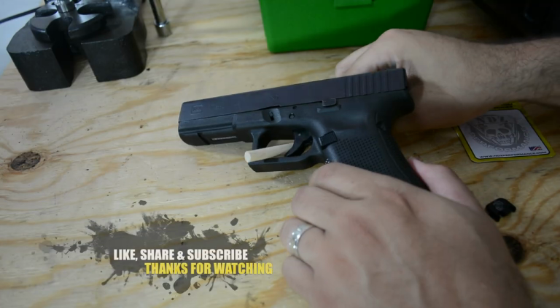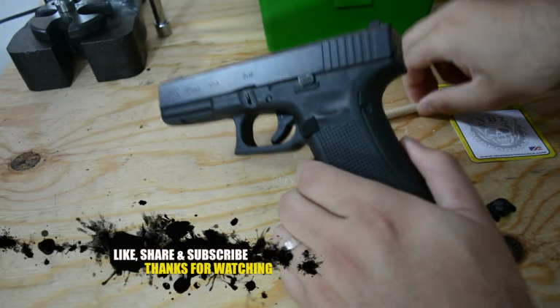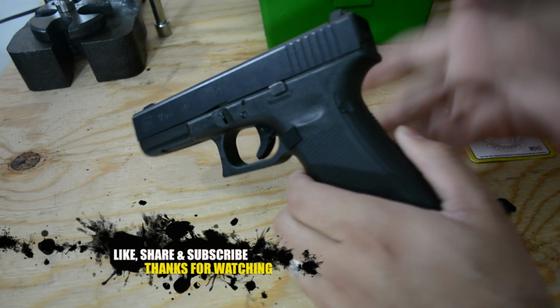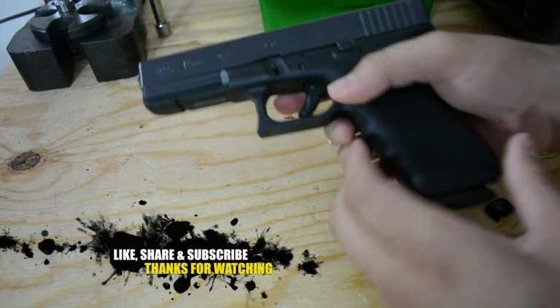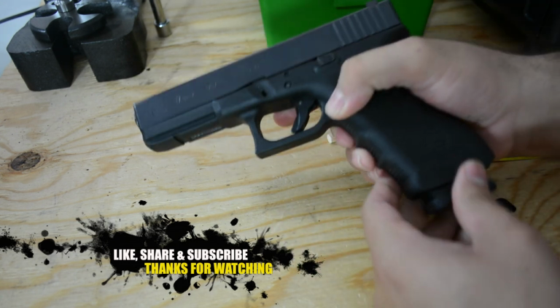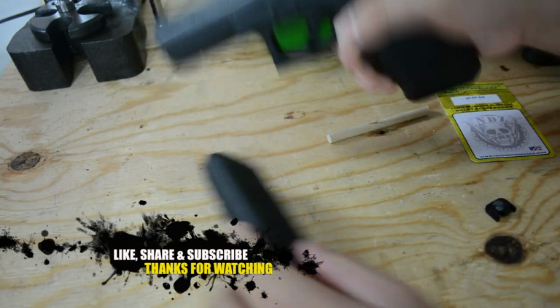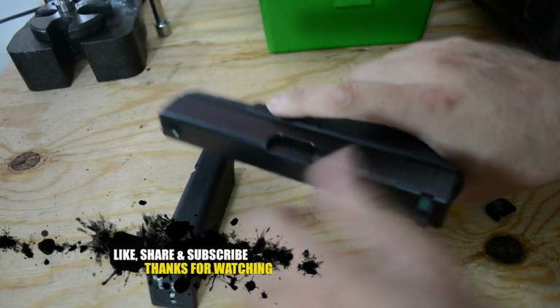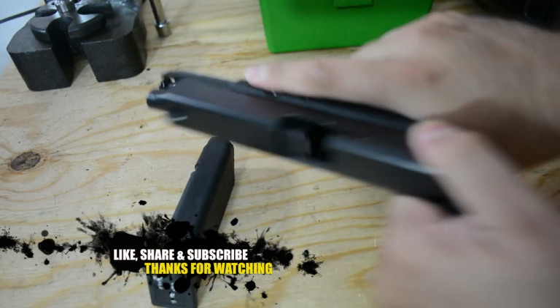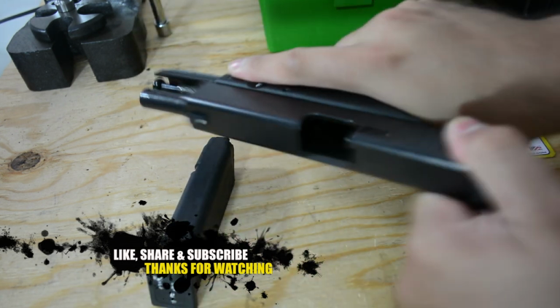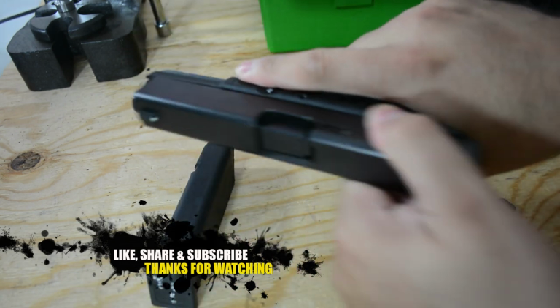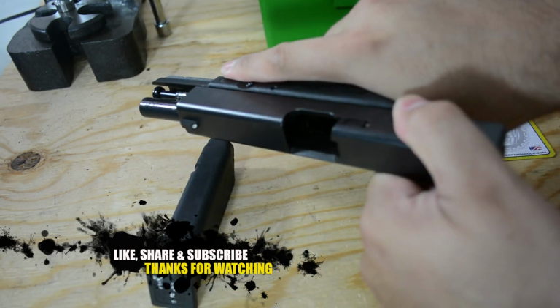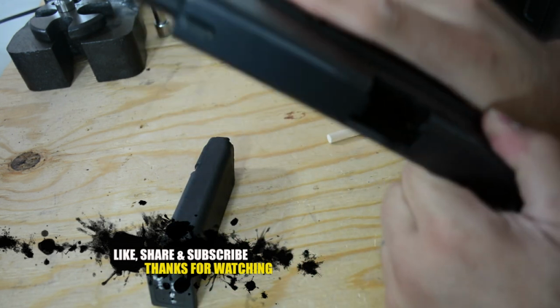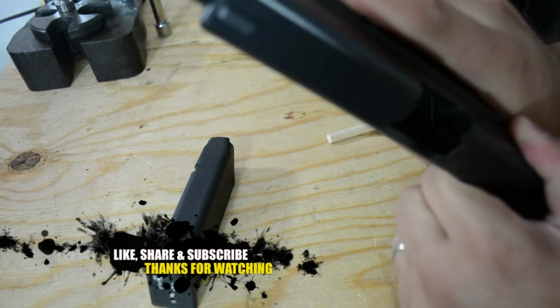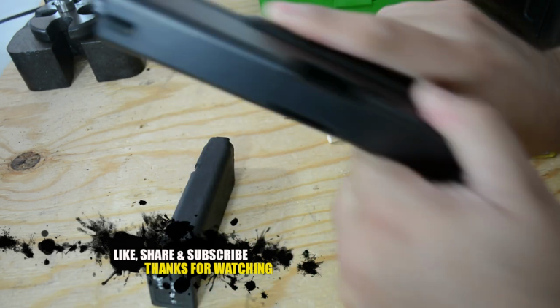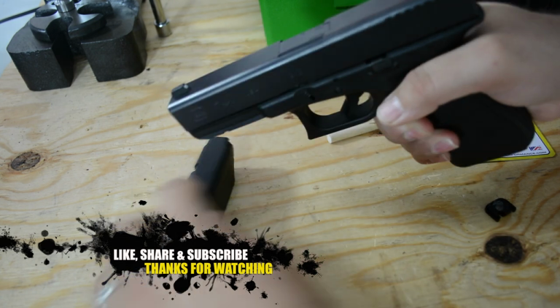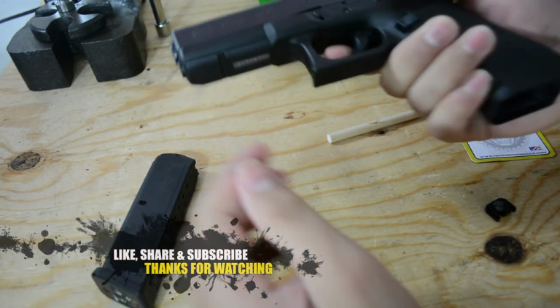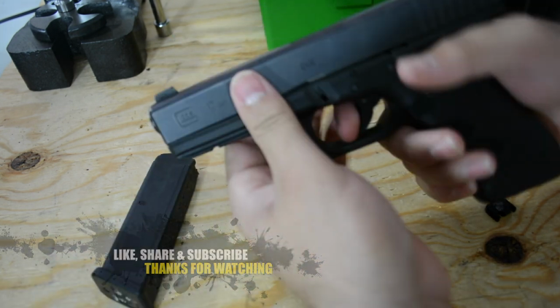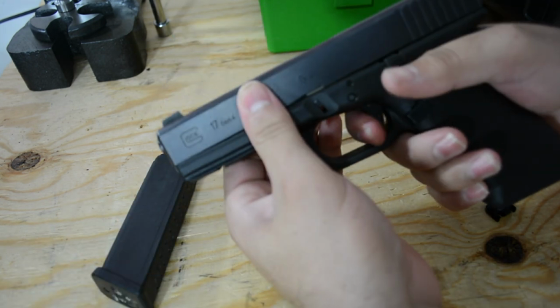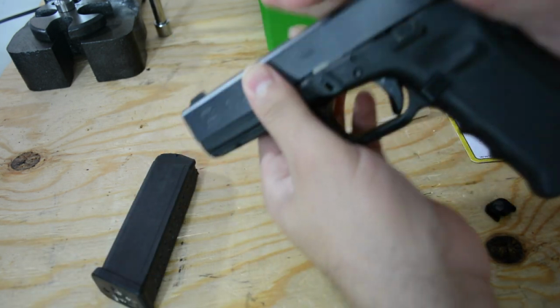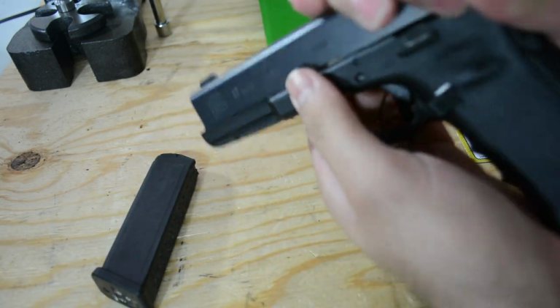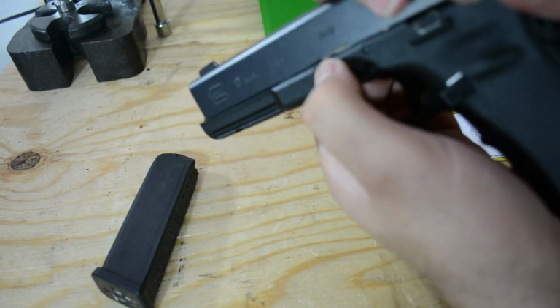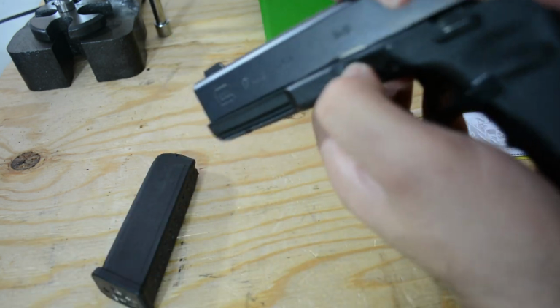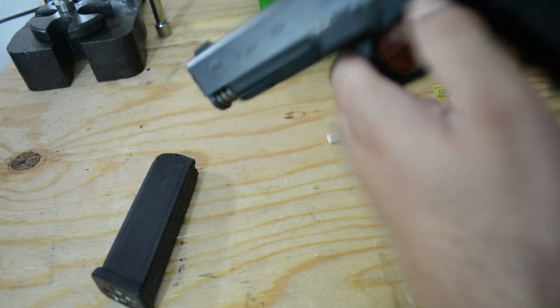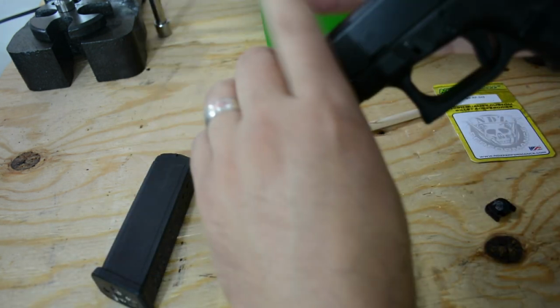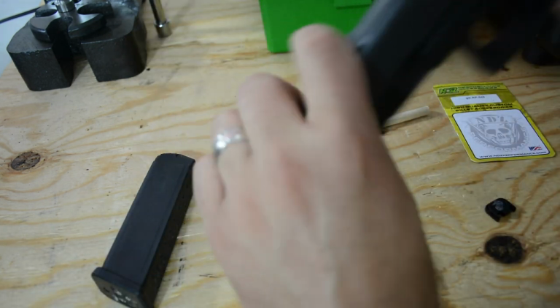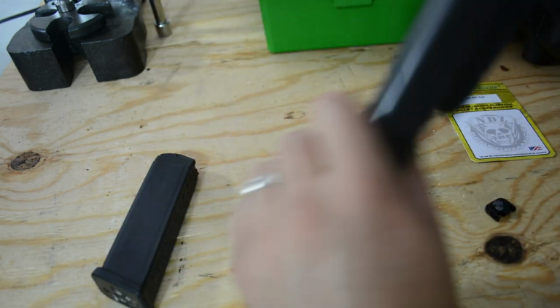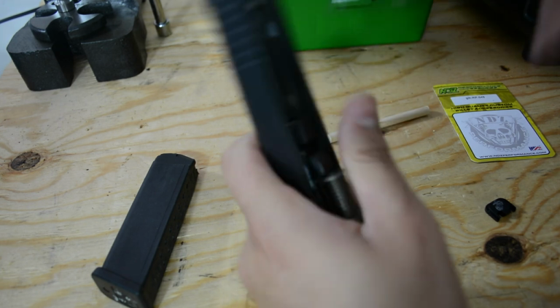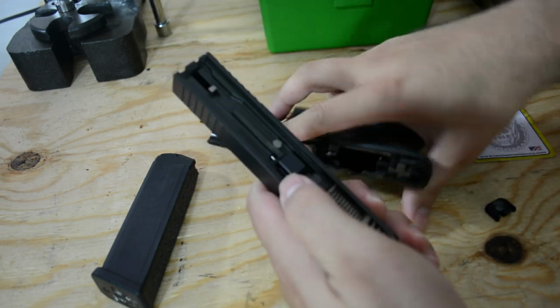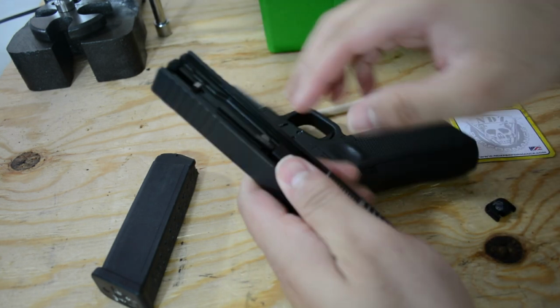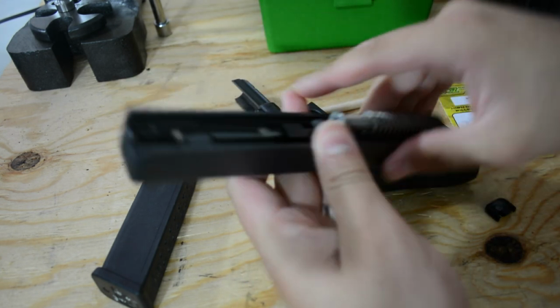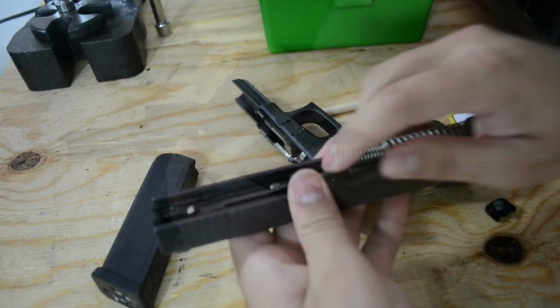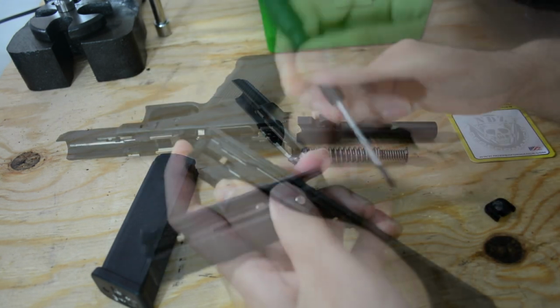The first thing we're gonna do is make sure the gun is clear. This gun is clear. With a Glock you have to pull the trigger to take it apart, and it is apart.